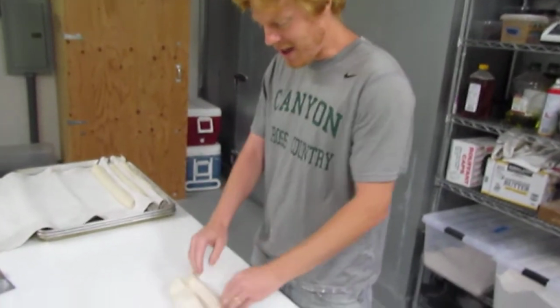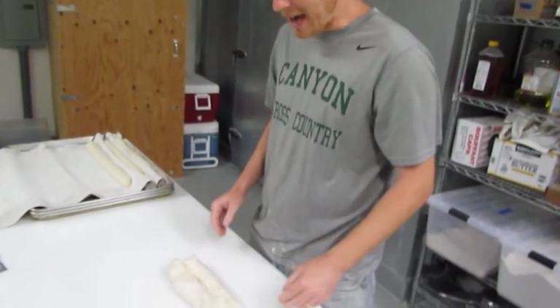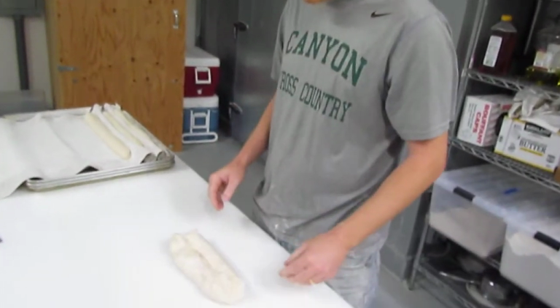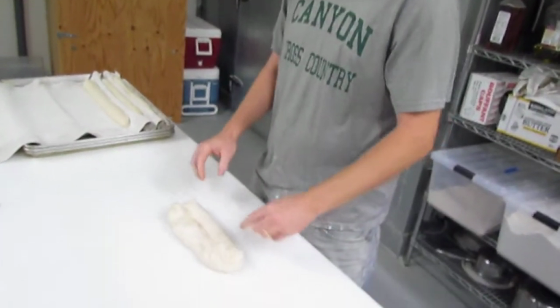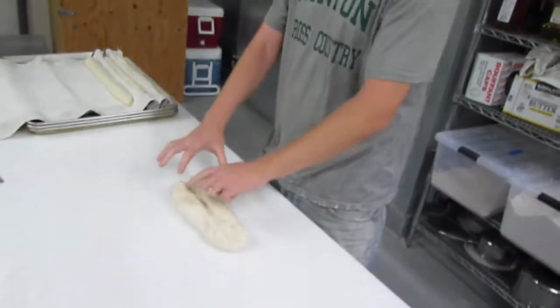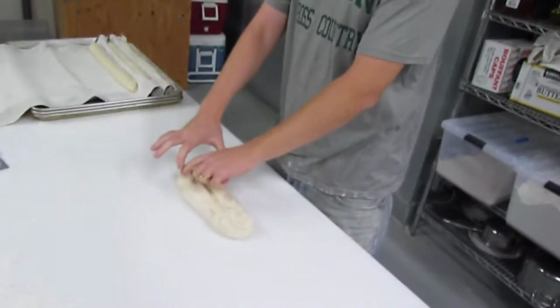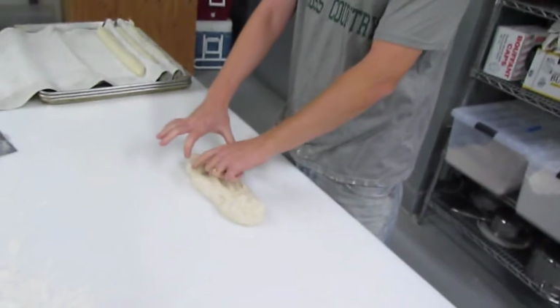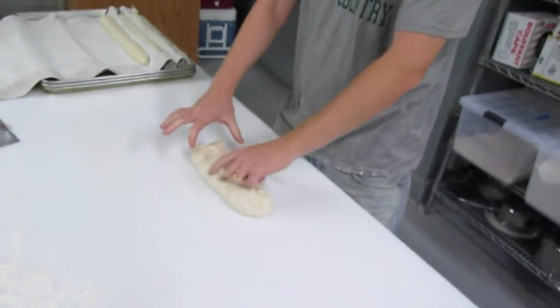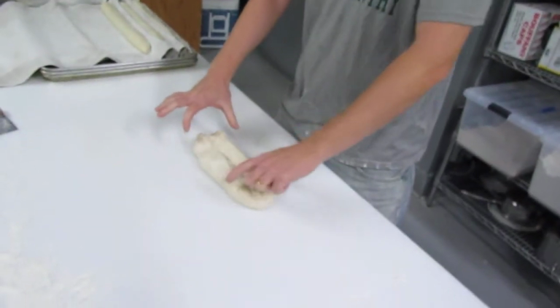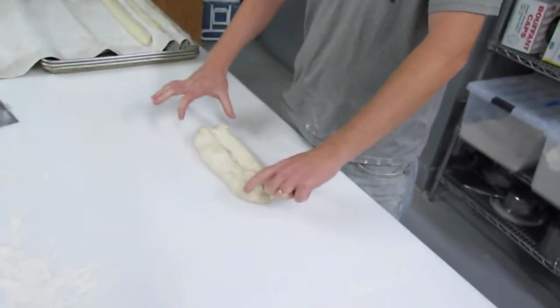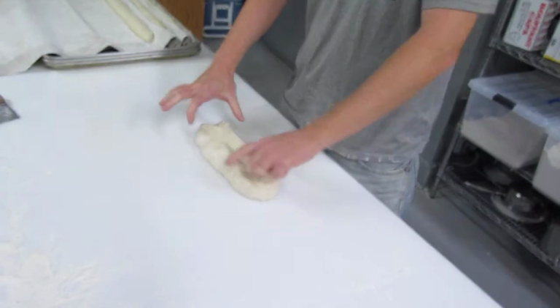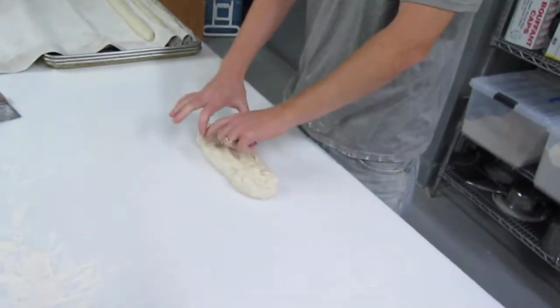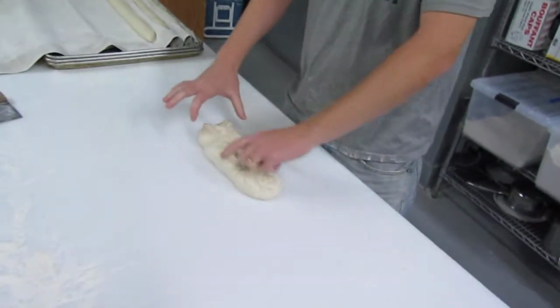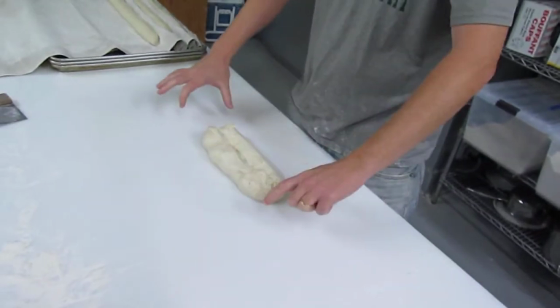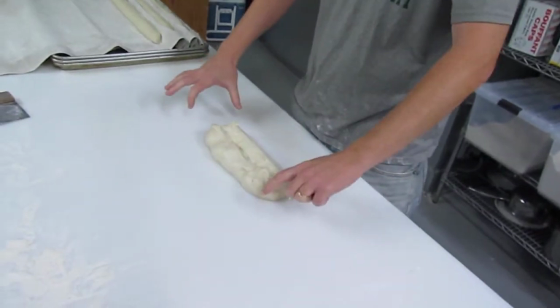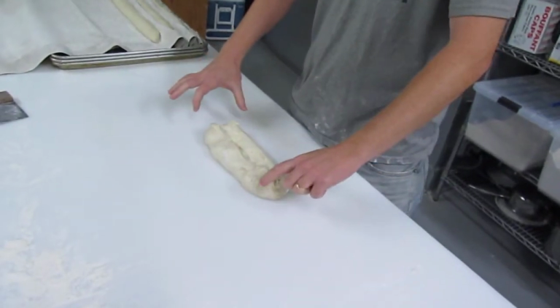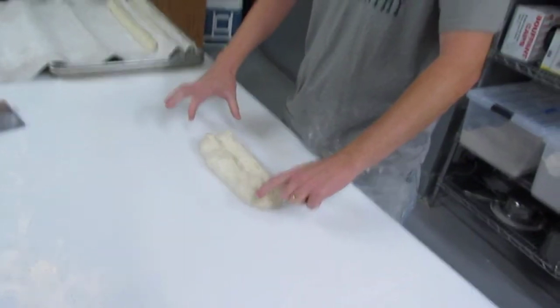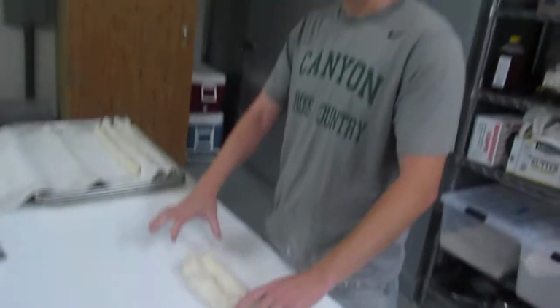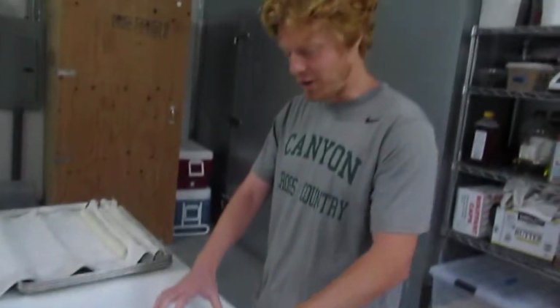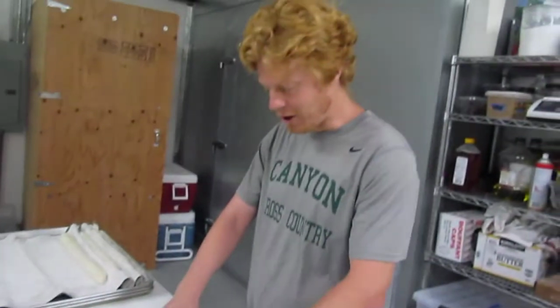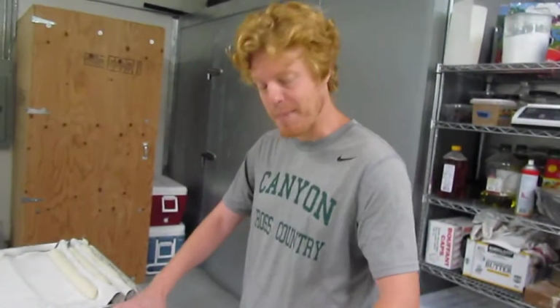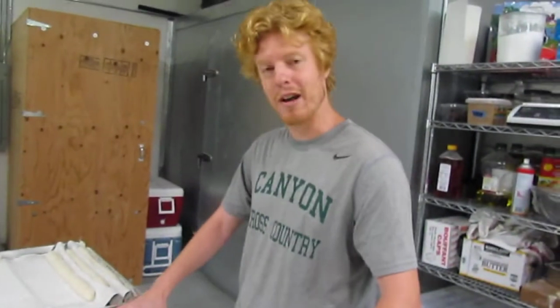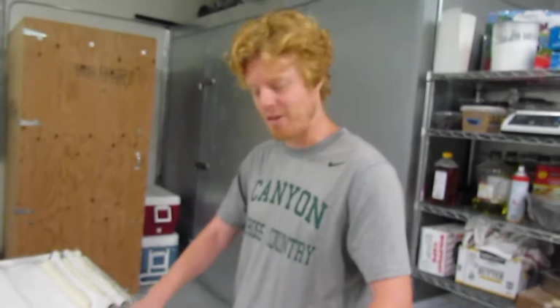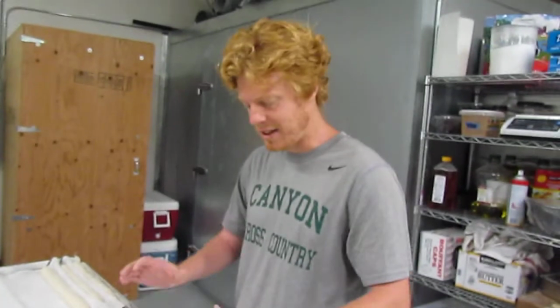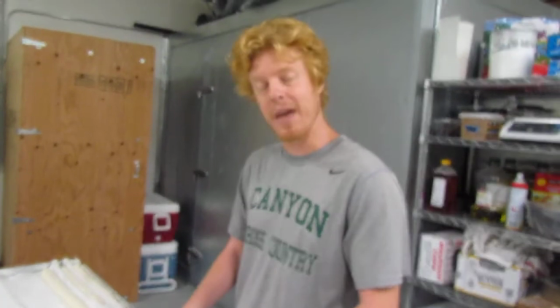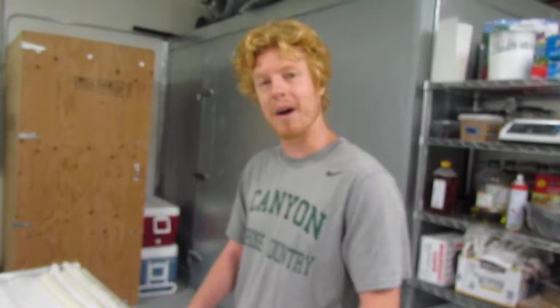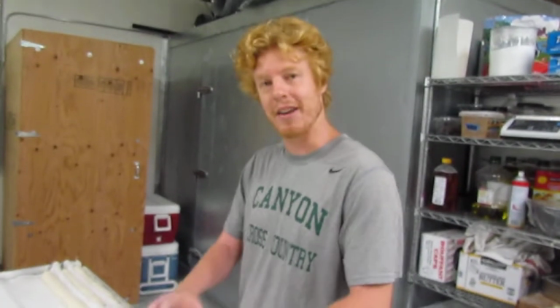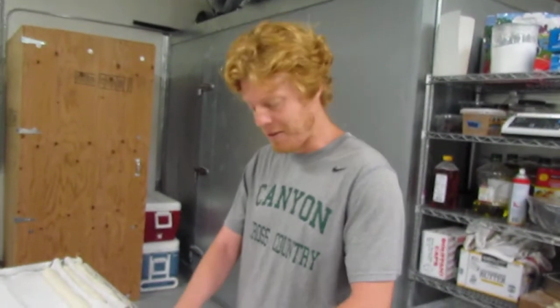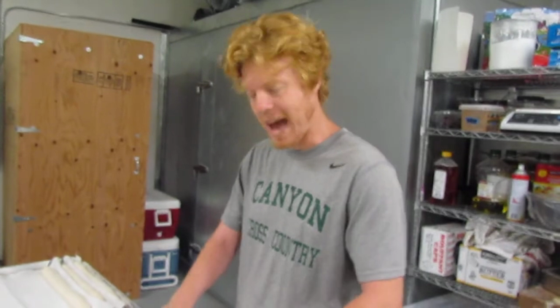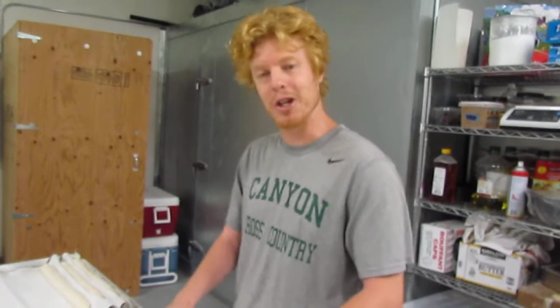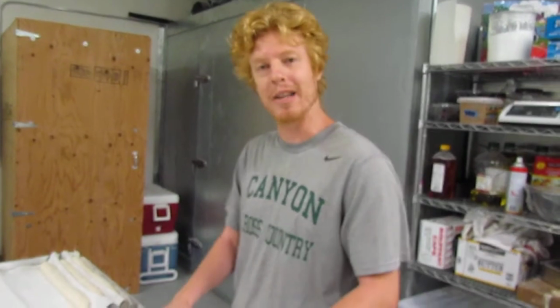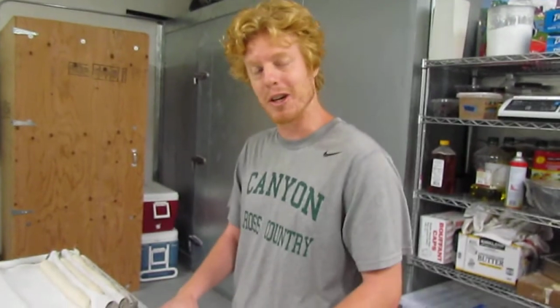The idea is you always want an even tube of dough. So the whole time you're going through this, keep that in mind. You're evening out the dough as you go.